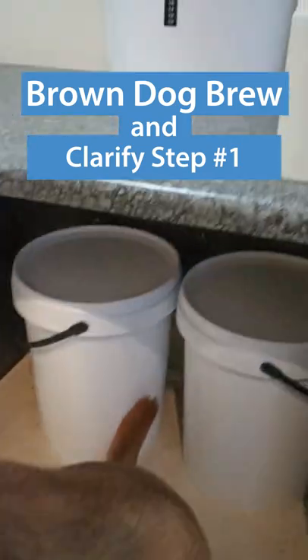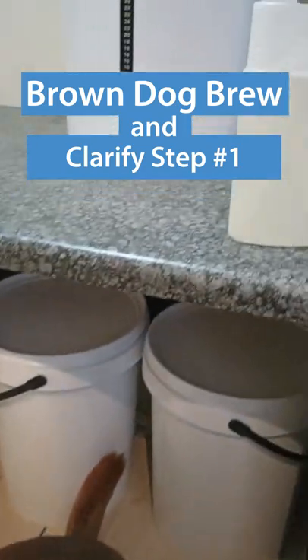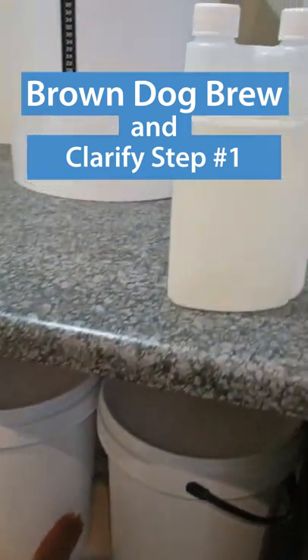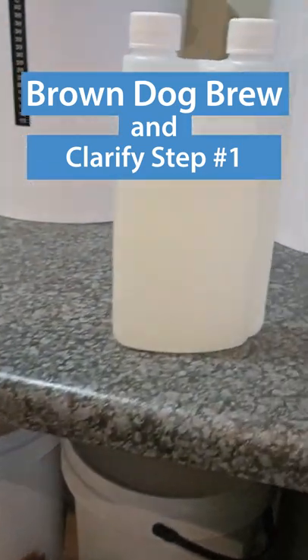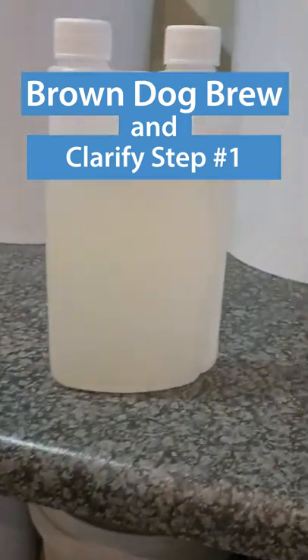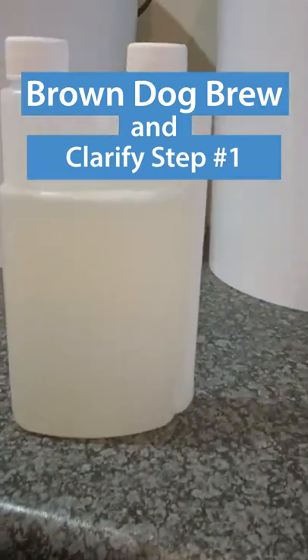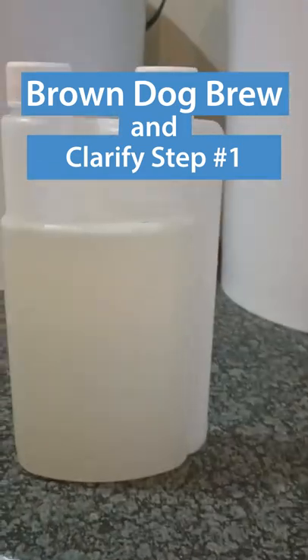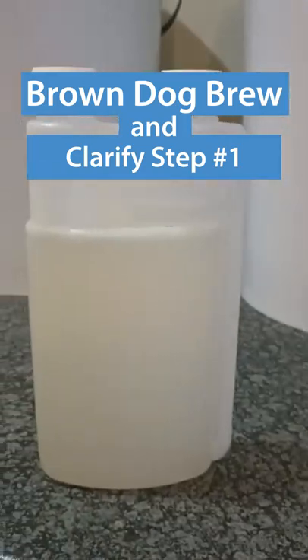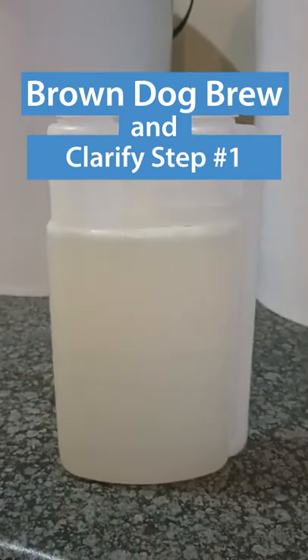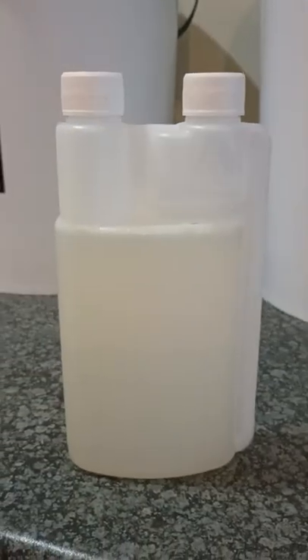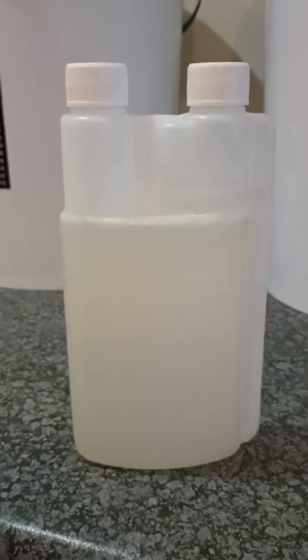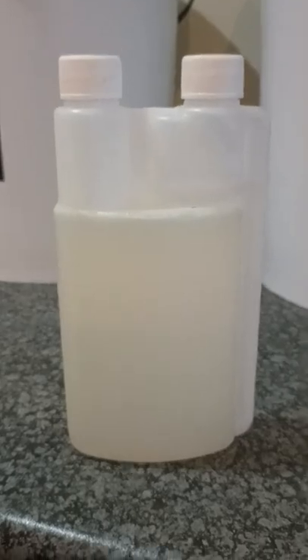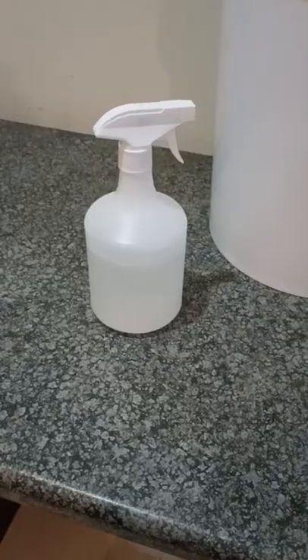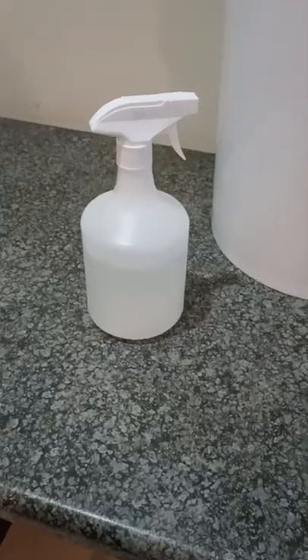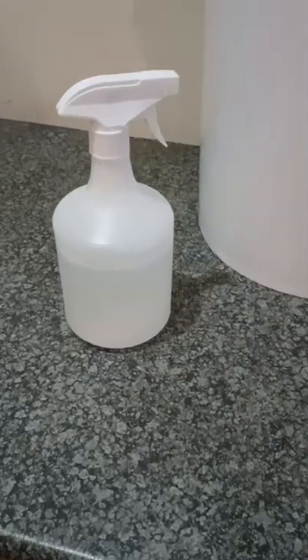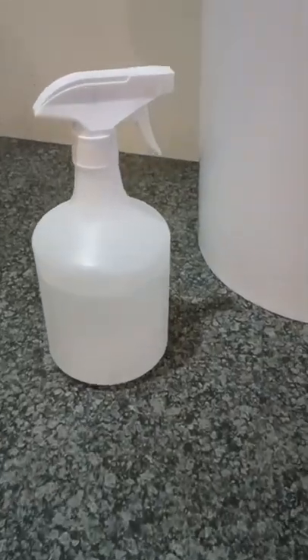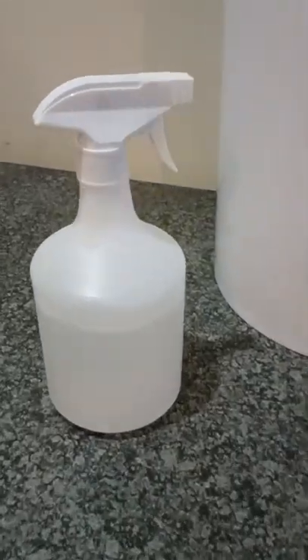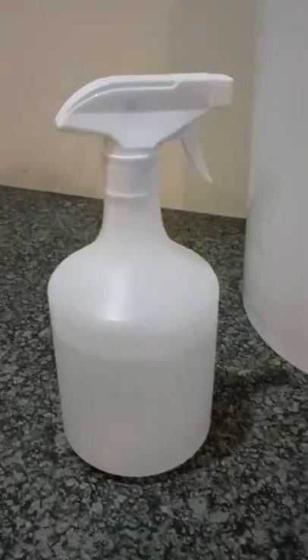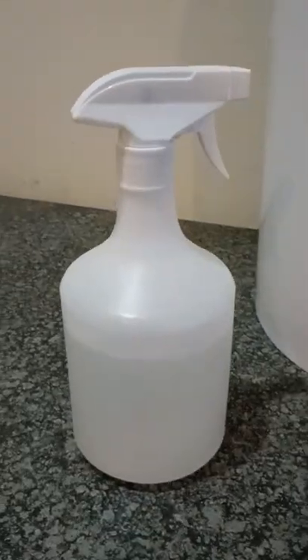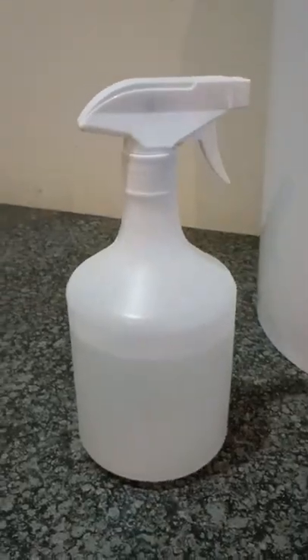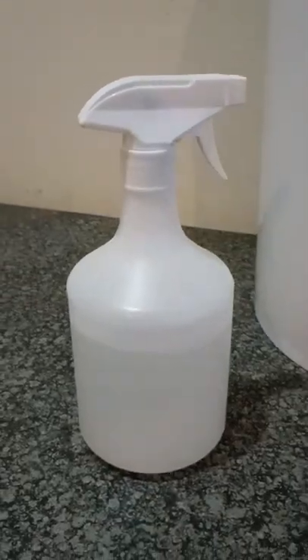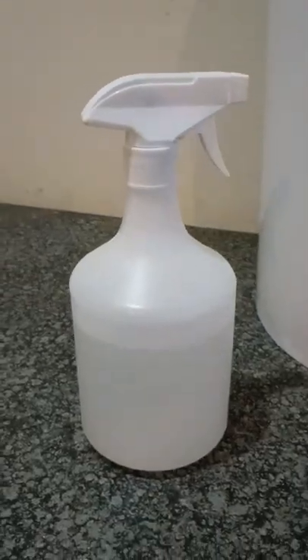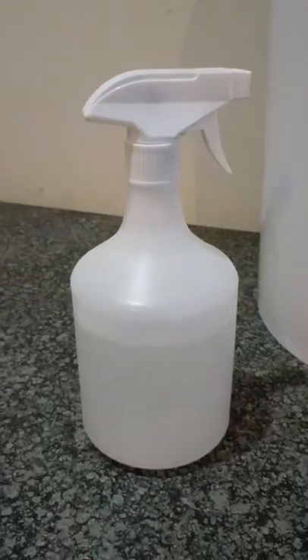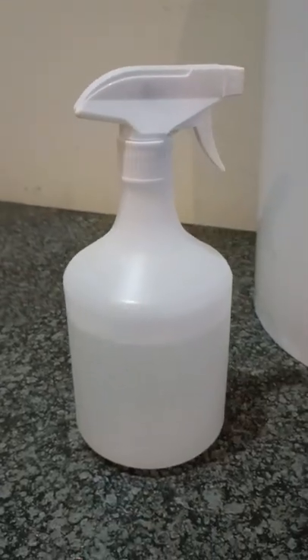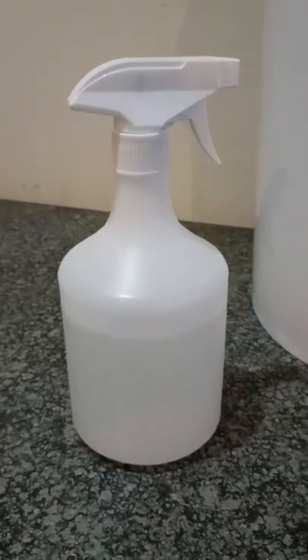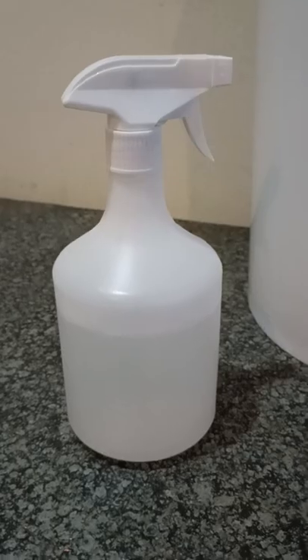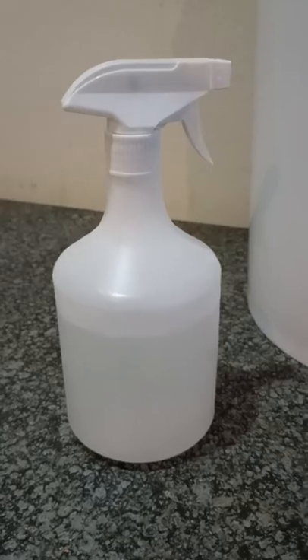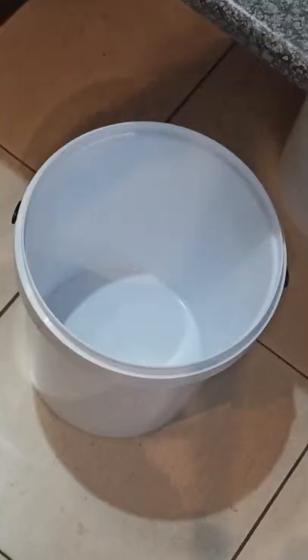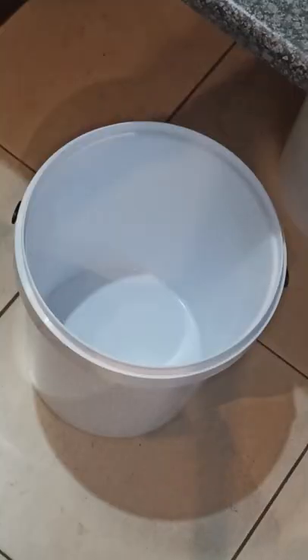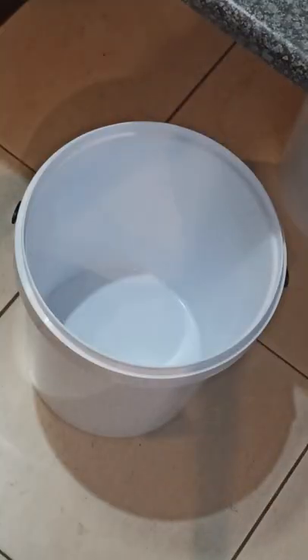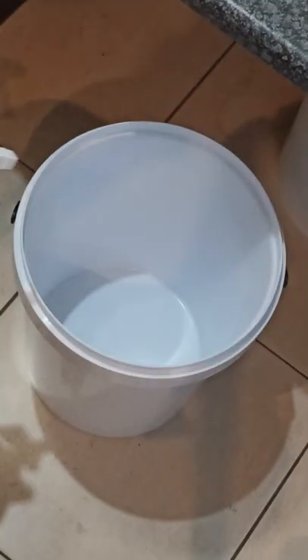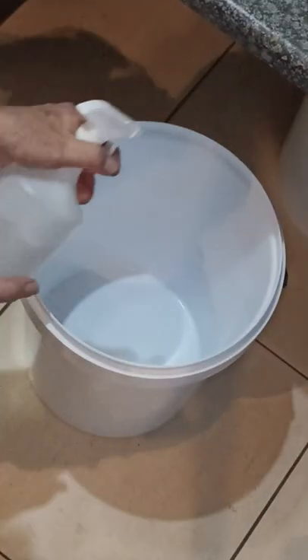Today we're clarifying, and top of that list is bucket hygiene. This is a no-rinse sanitizer, mixed to manufacturer's spec into a spray bottle.